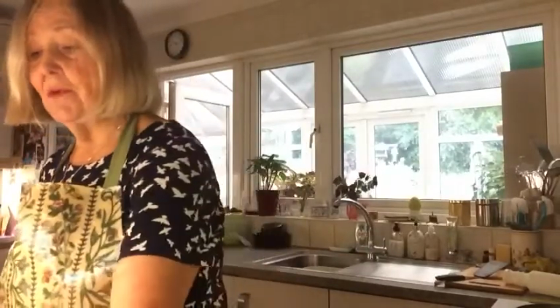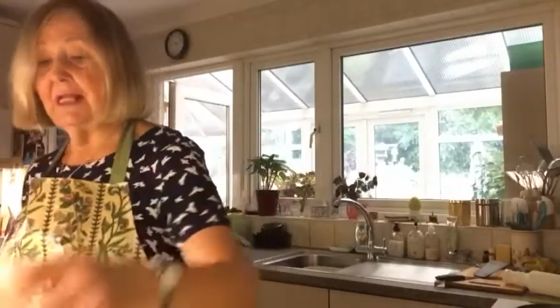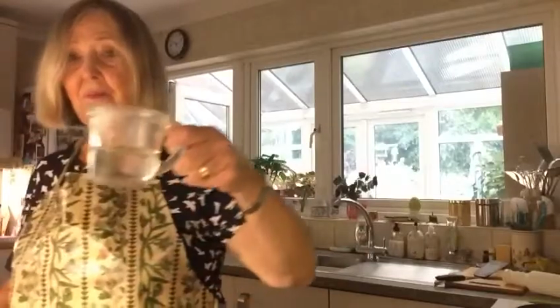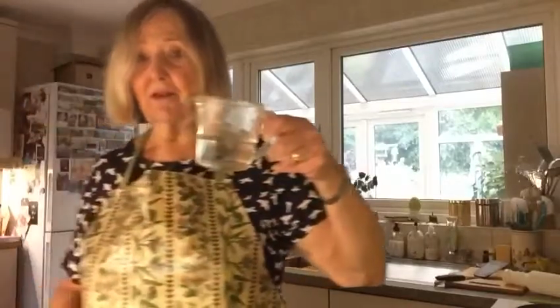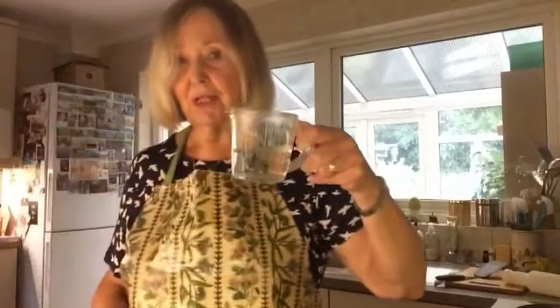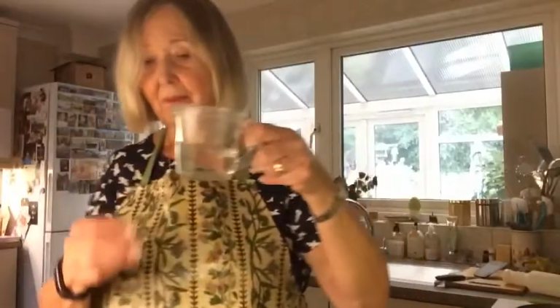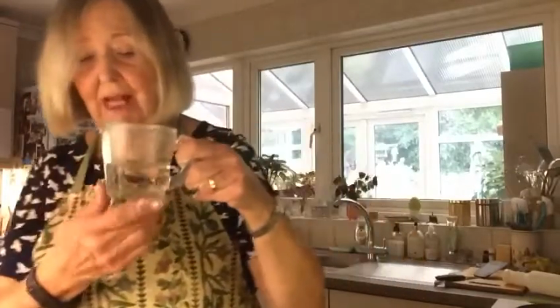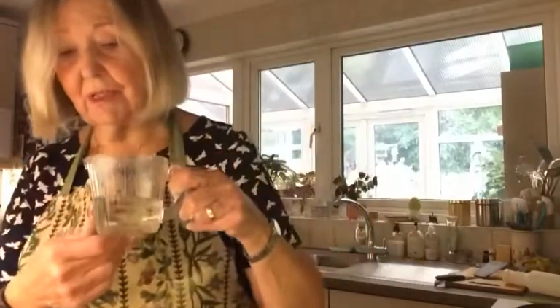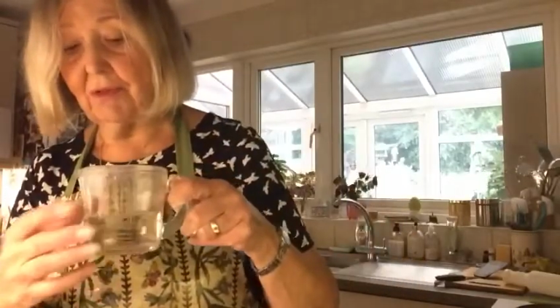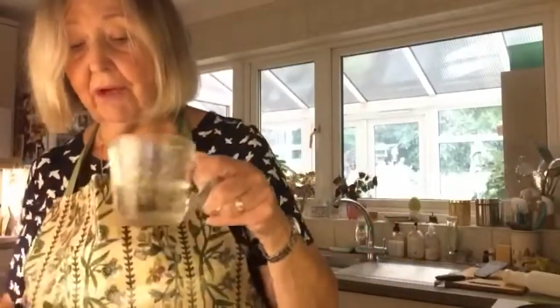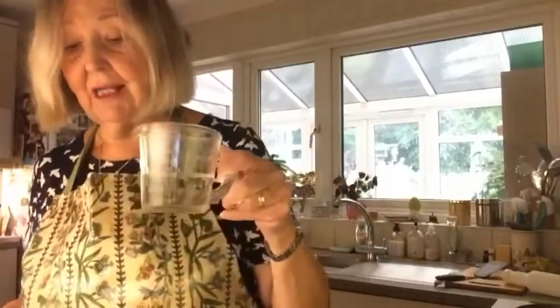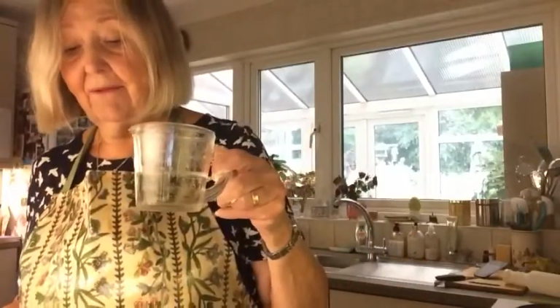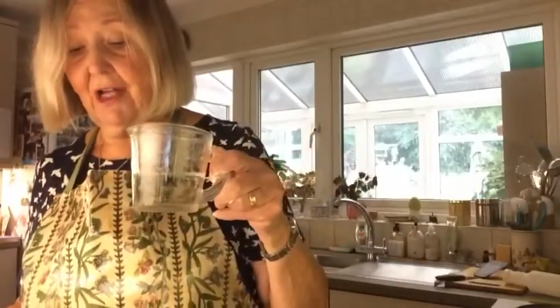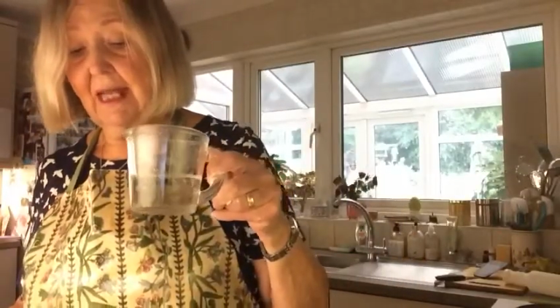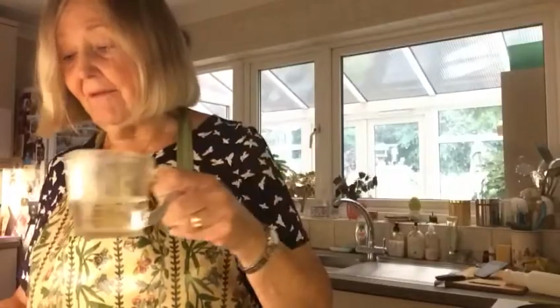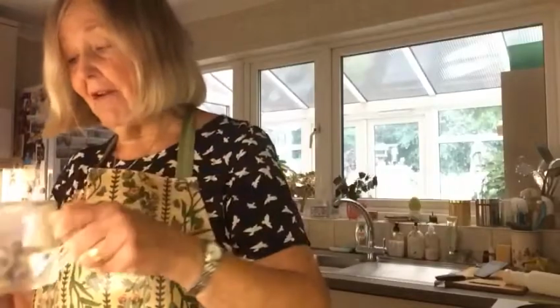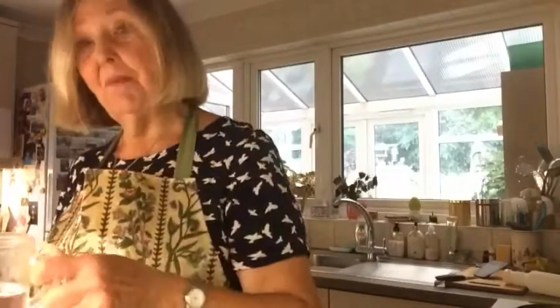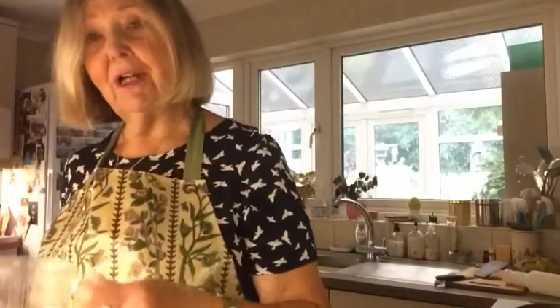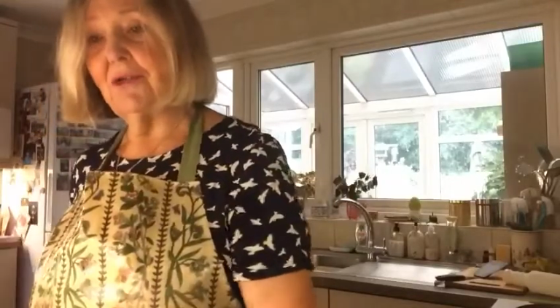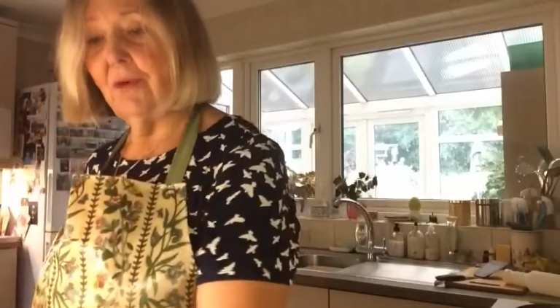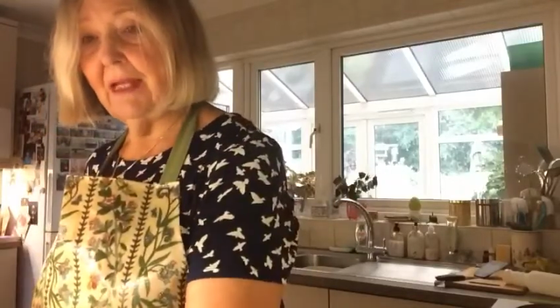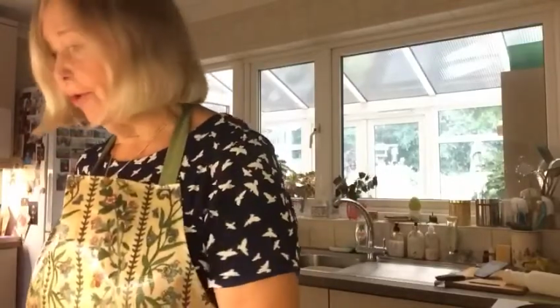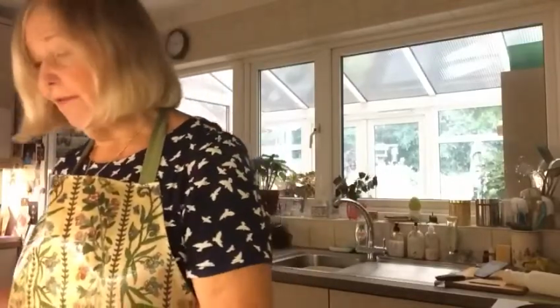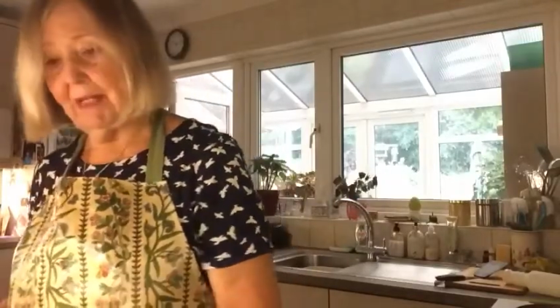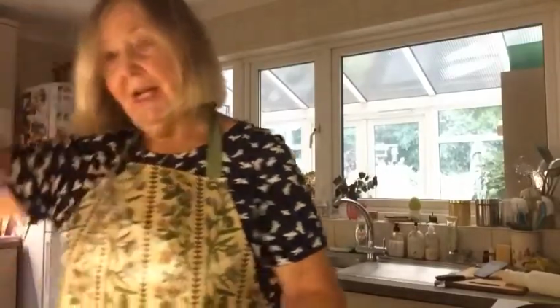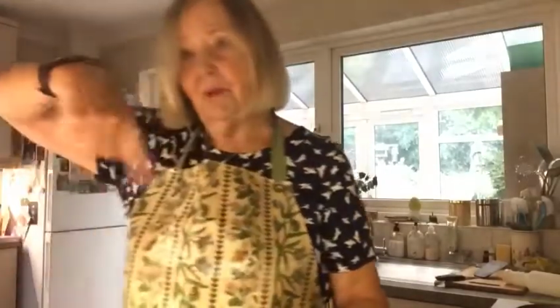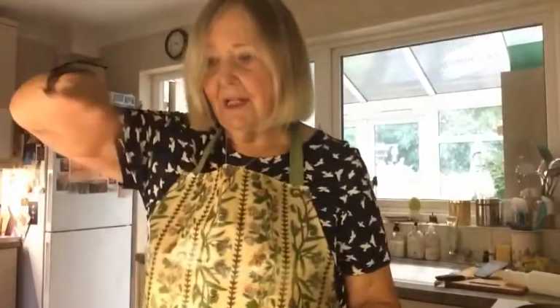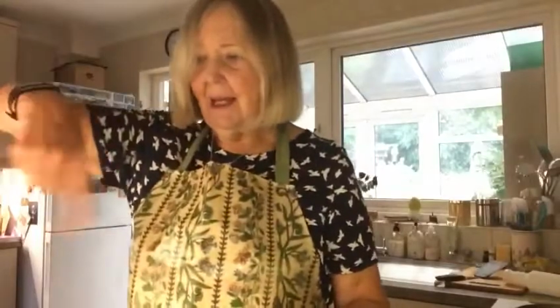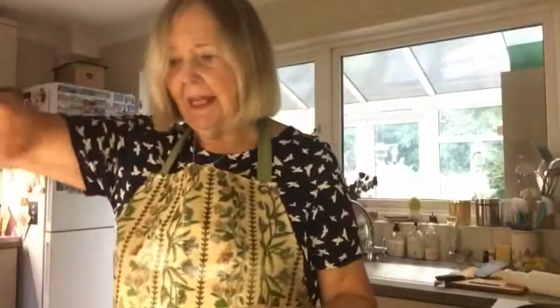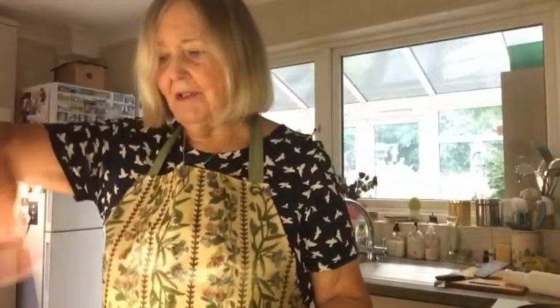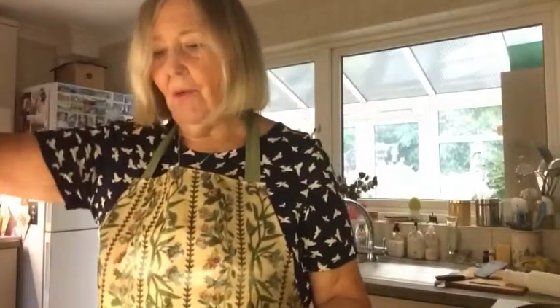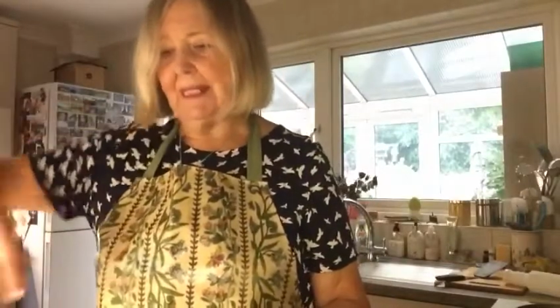You need 100 mils of water — measure it out into a bowl or a jug first, and very gradually pour it into your flour mixture. Then with one finger mix it around until it's all mixed together.